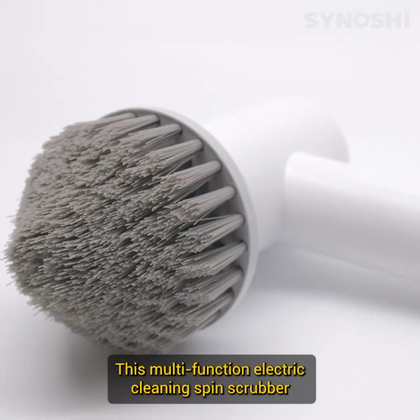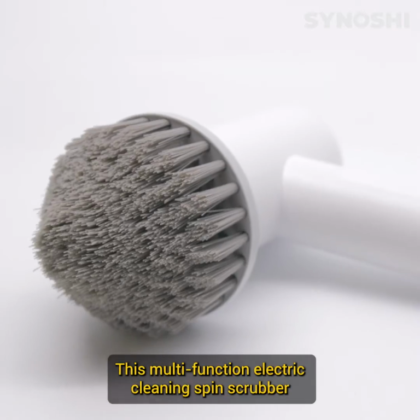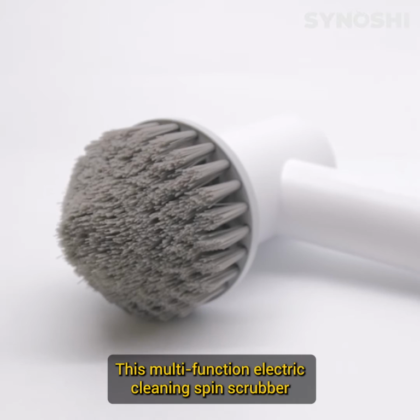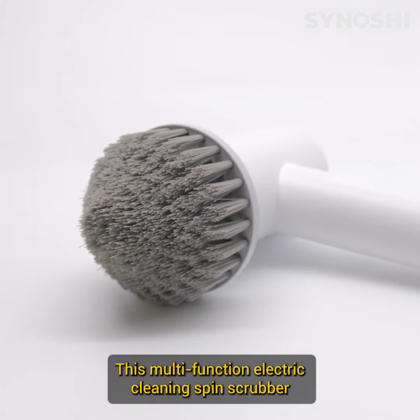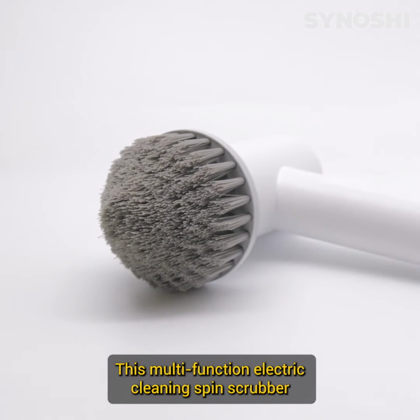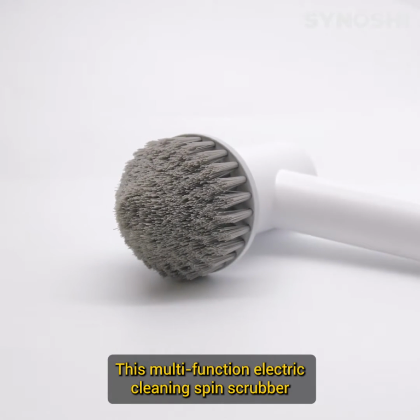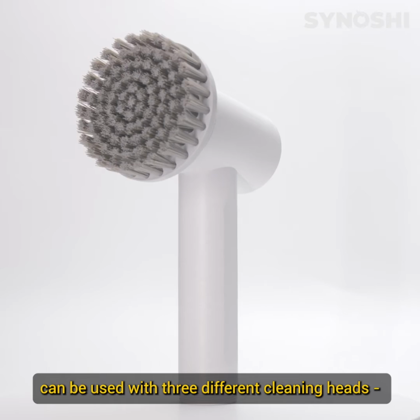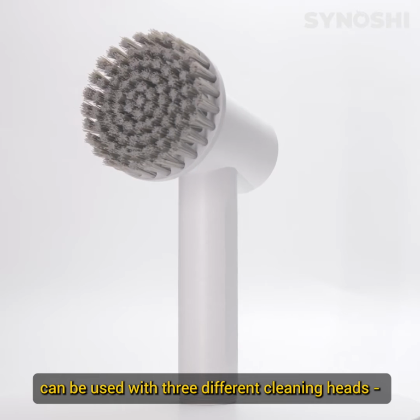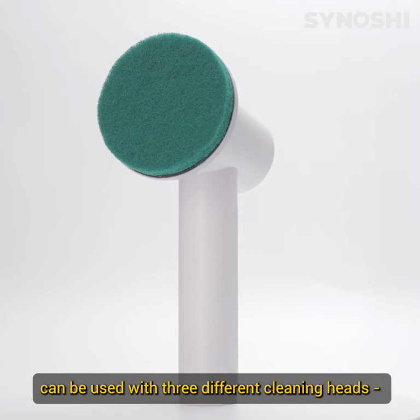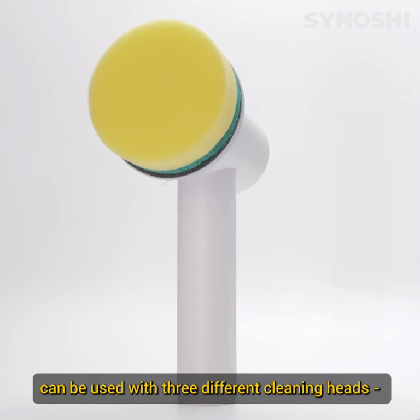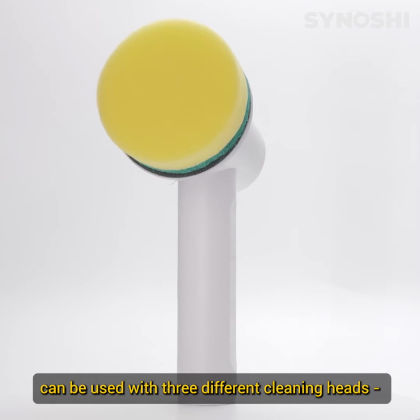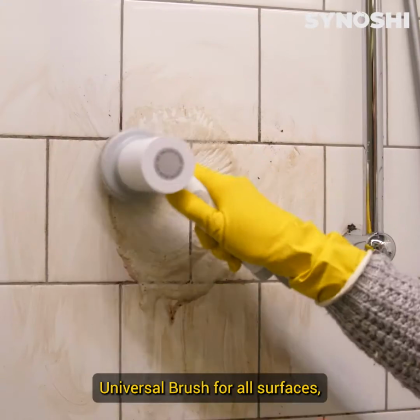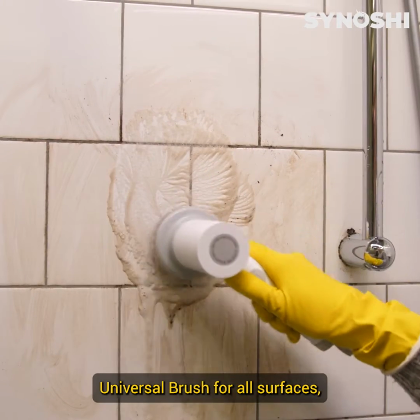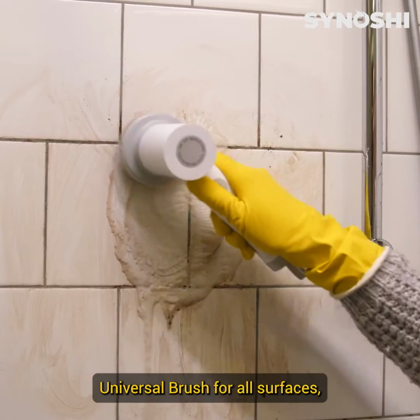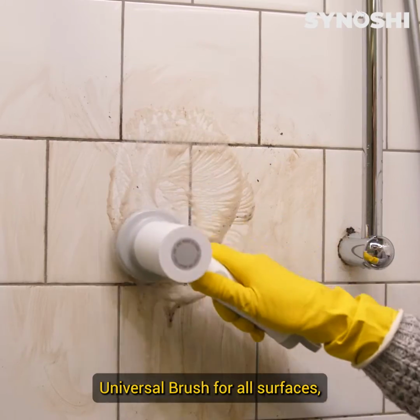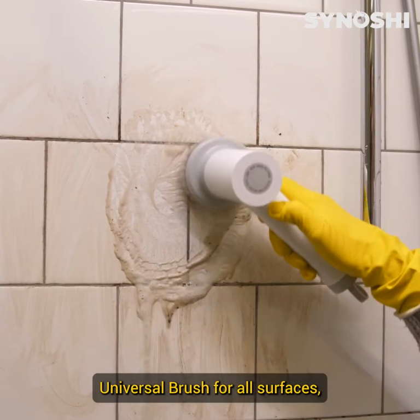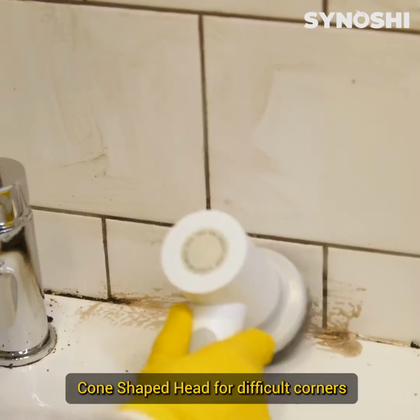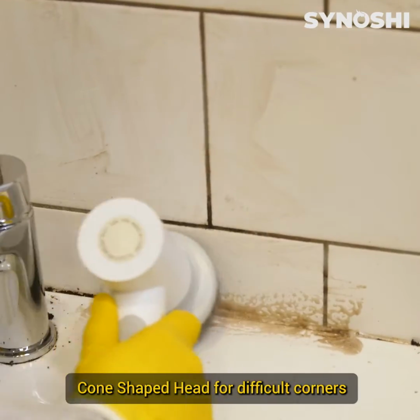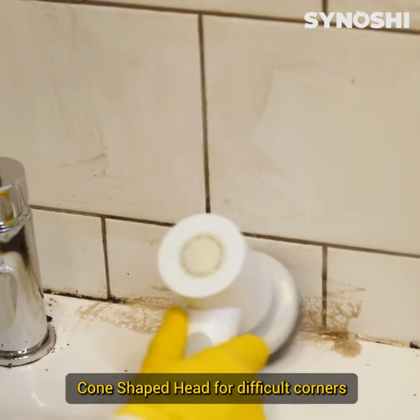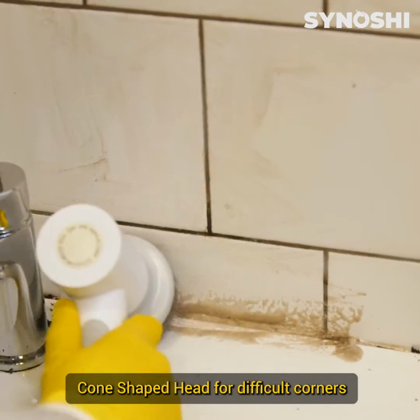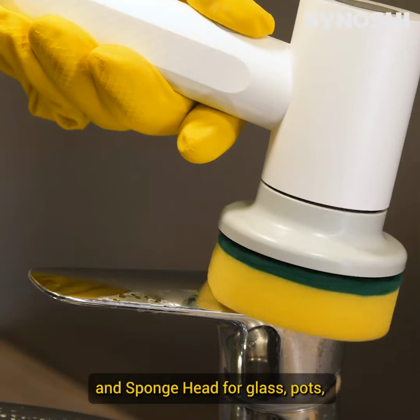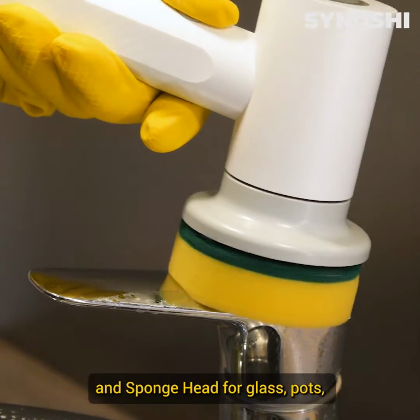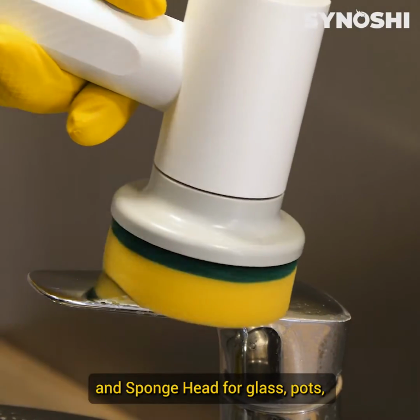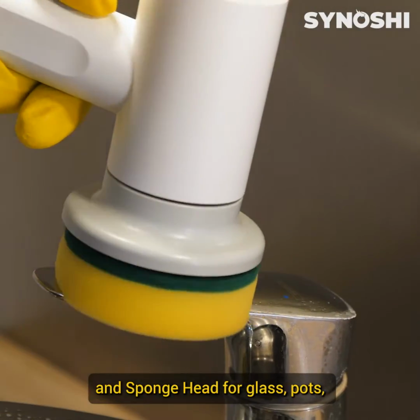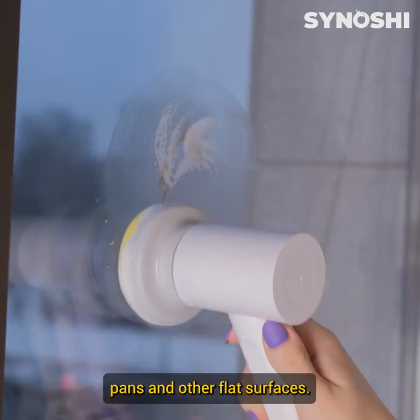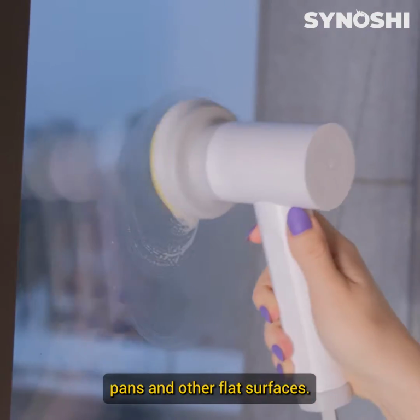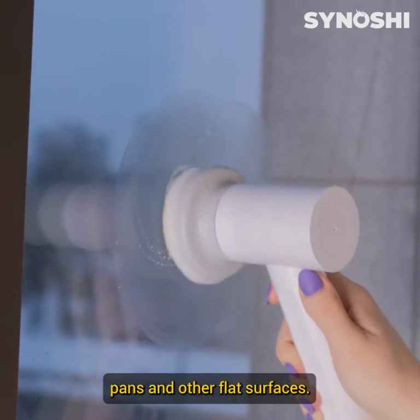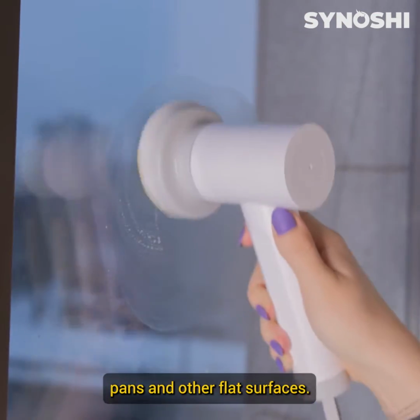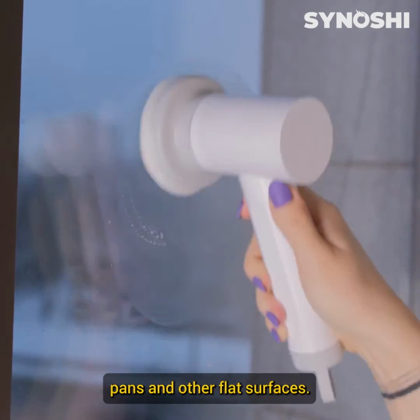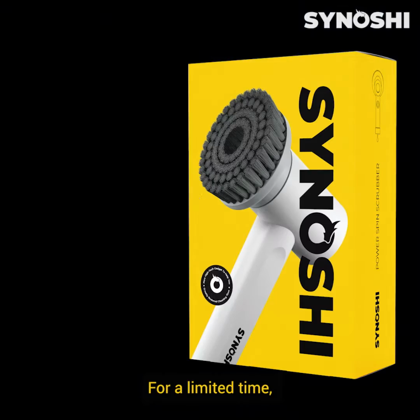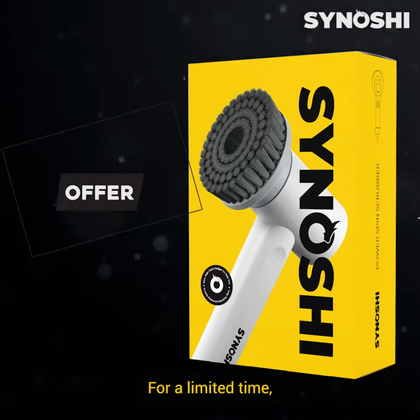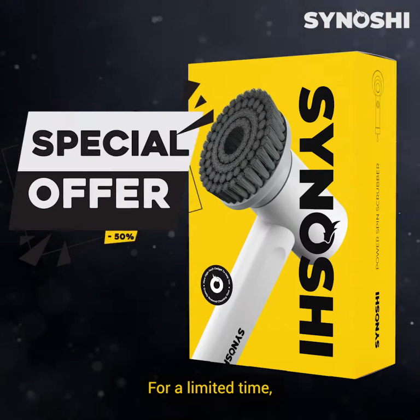This multifunction electric cleaning spin scrubber can be used with three different cleaning heads: a universal brush for all surfaces, a cone-shaped head for difficult corners, and a sponge head for glass, pots, pans, and other flat surfaces.